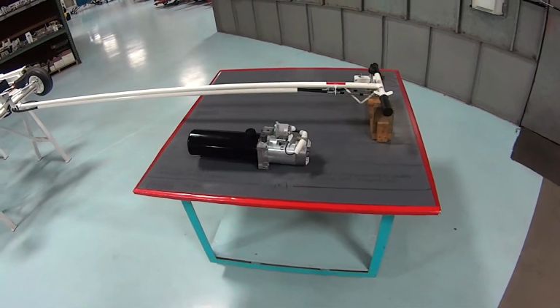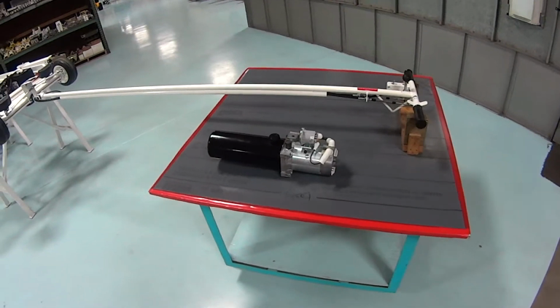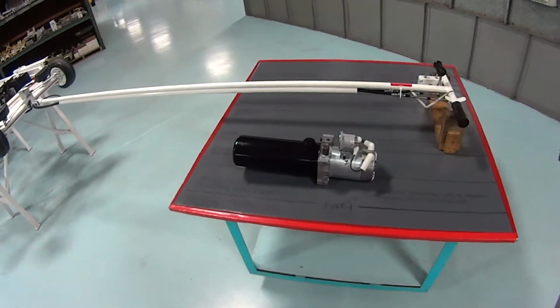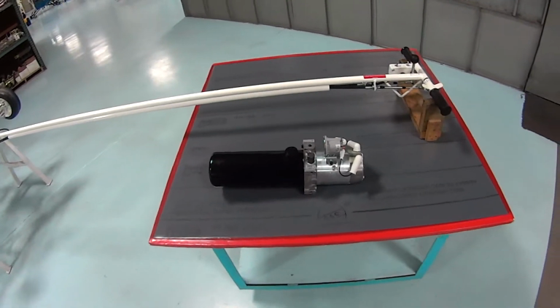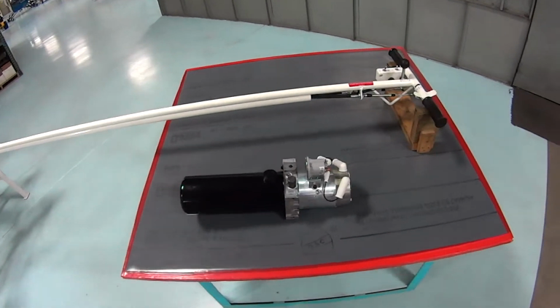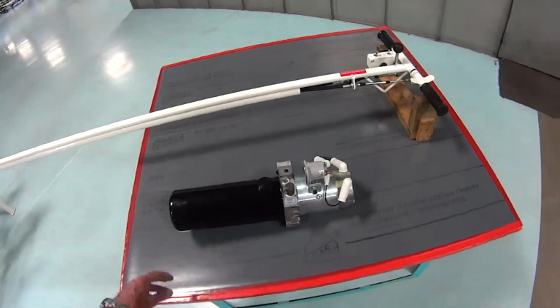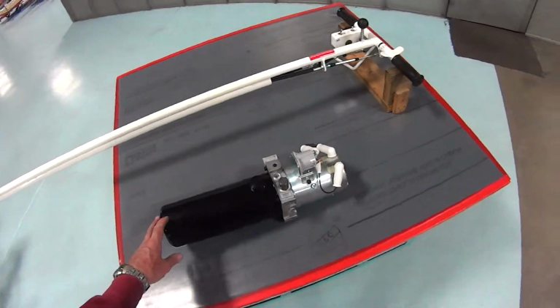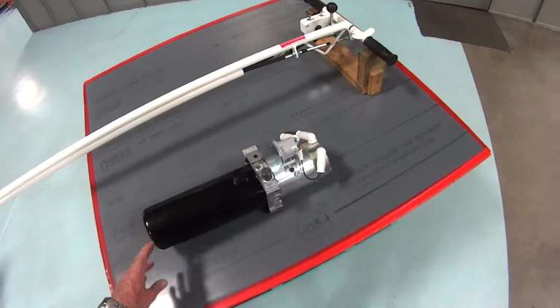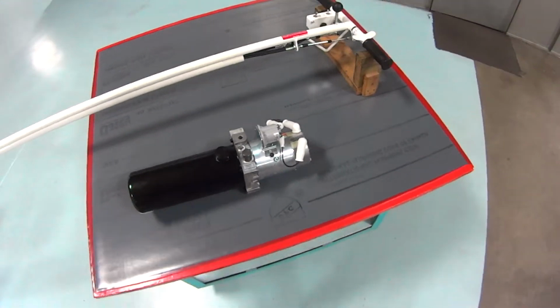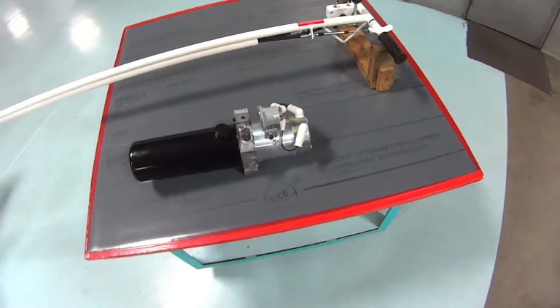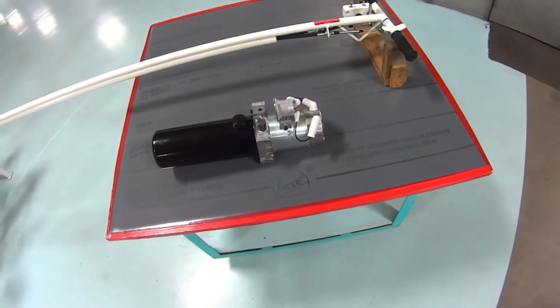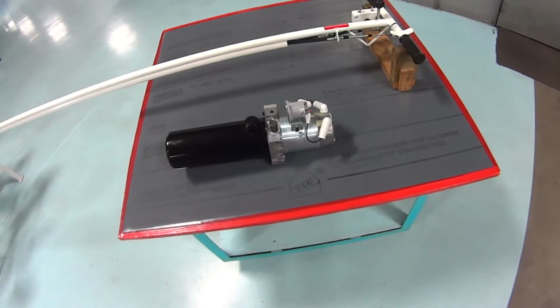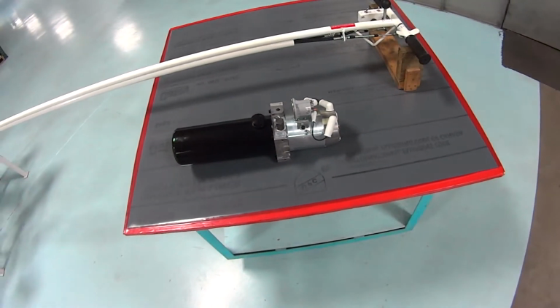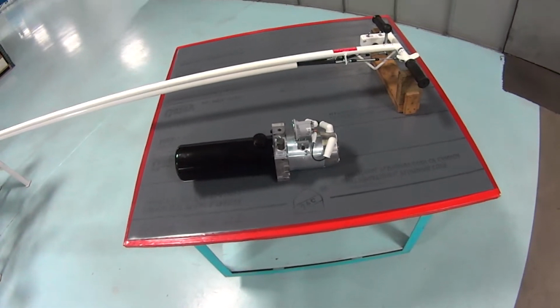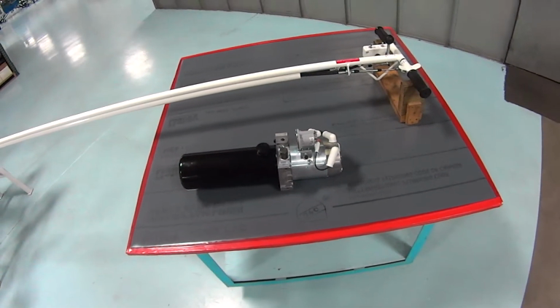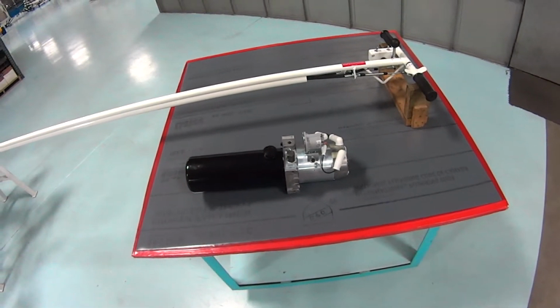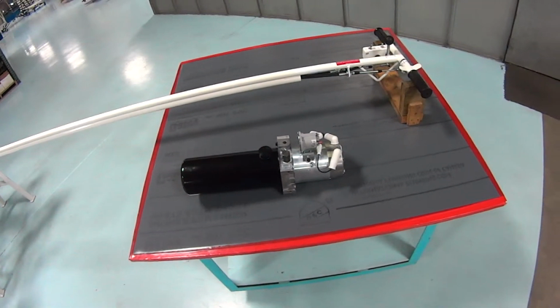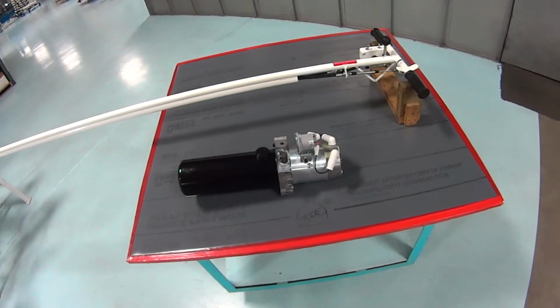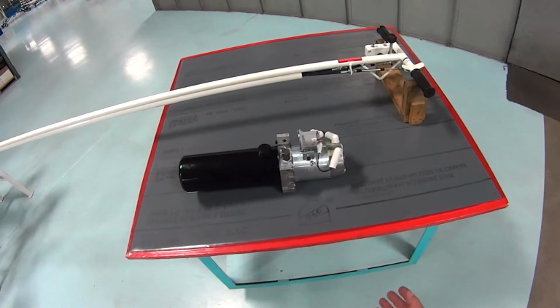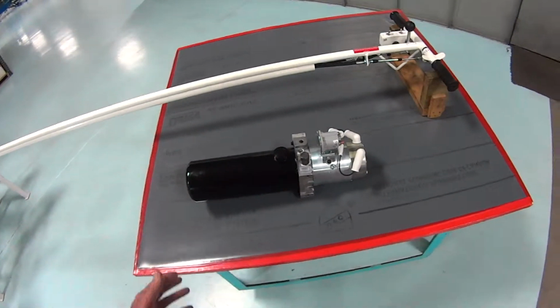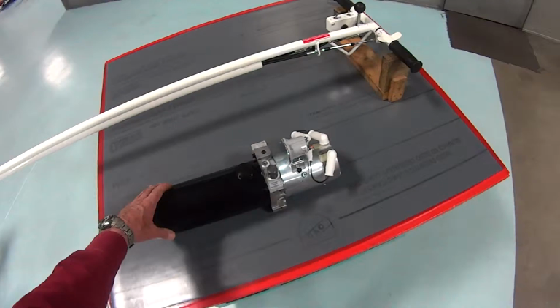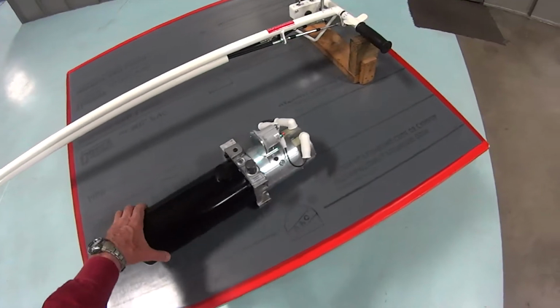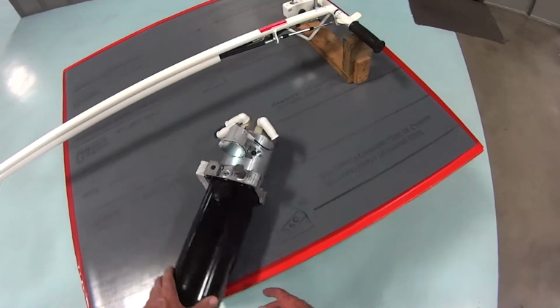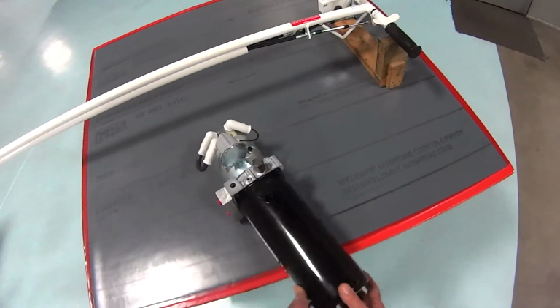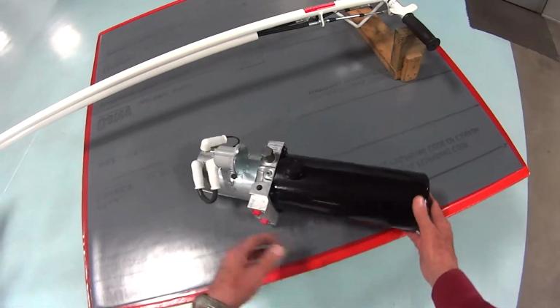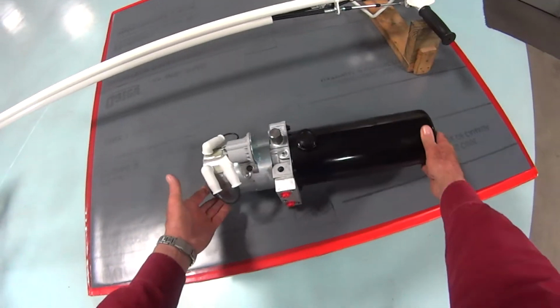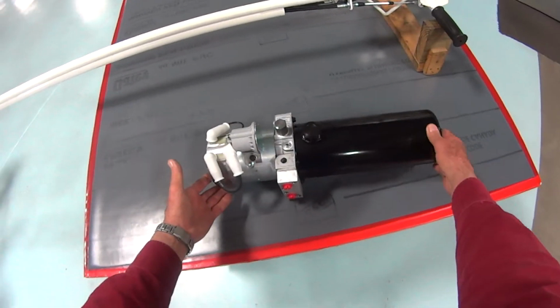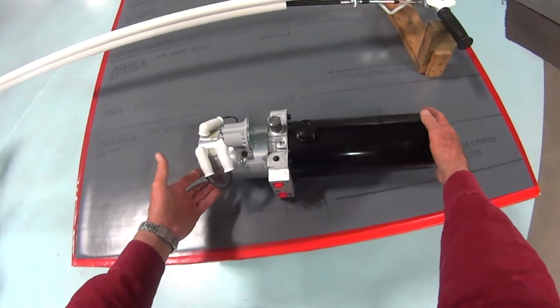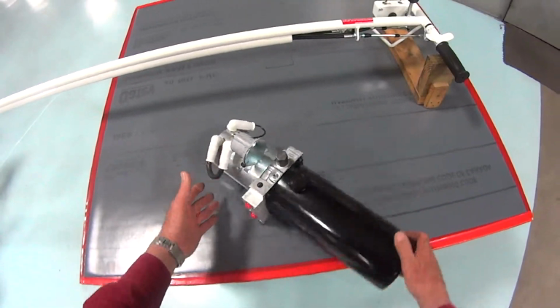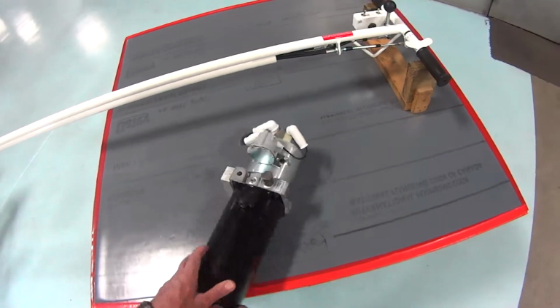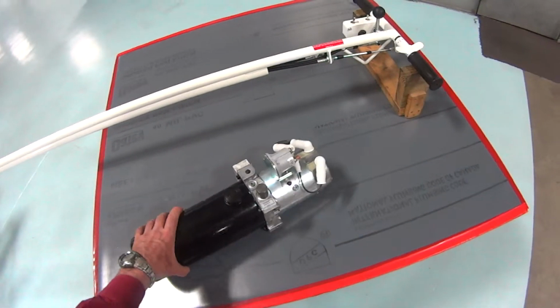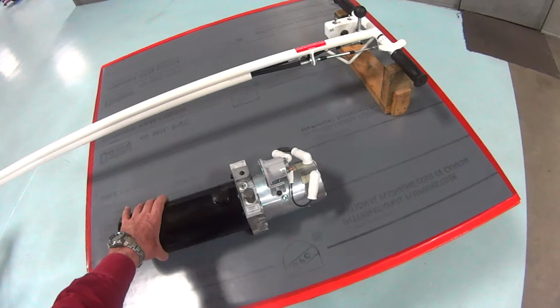At some point in the life of the heliporter, it may be necessary to replace the hydraulic pump assembly. You can order one from Paravian, and this is what you should receive. It will look just like this, pretty much complete, ready to install.